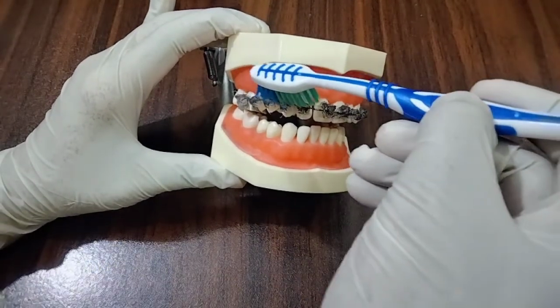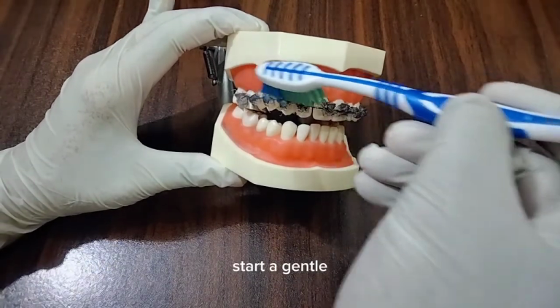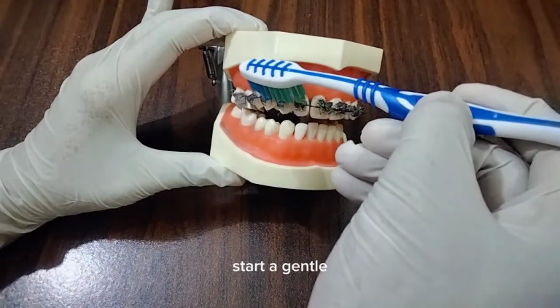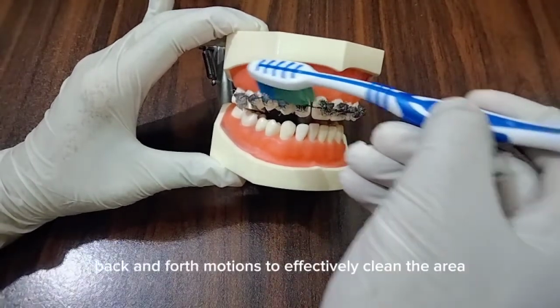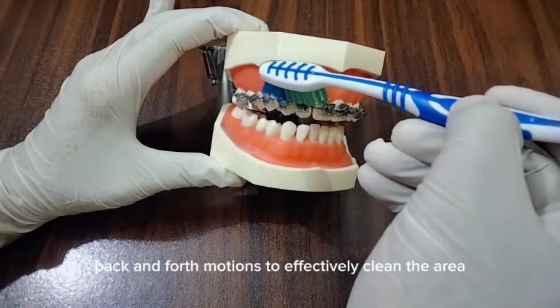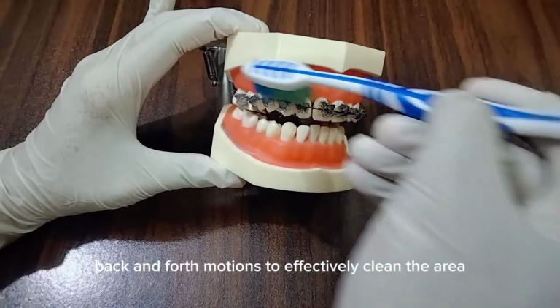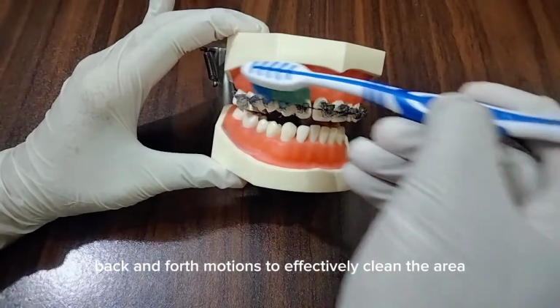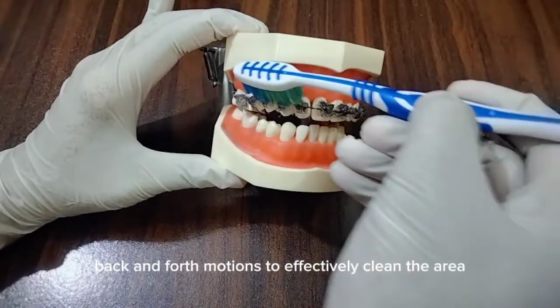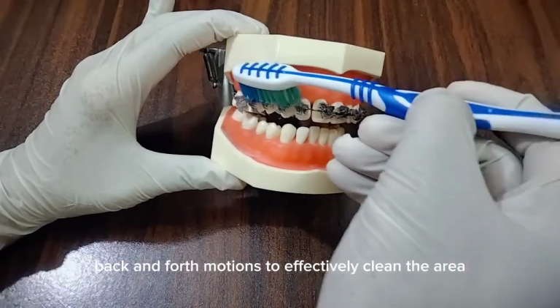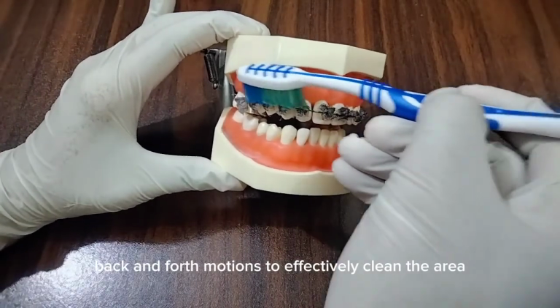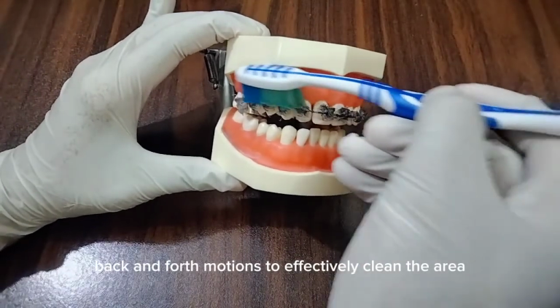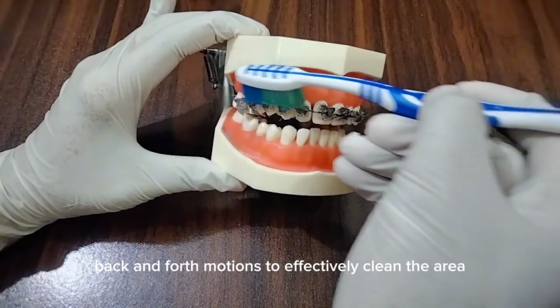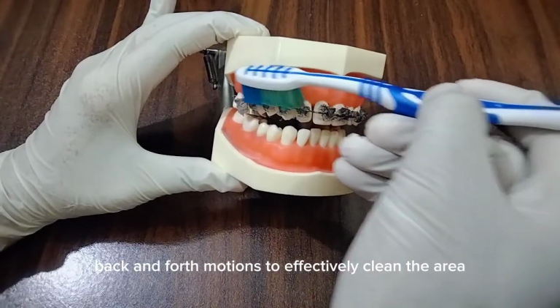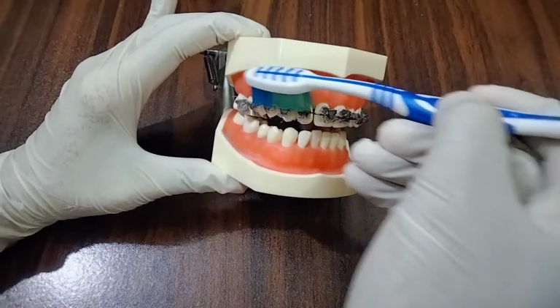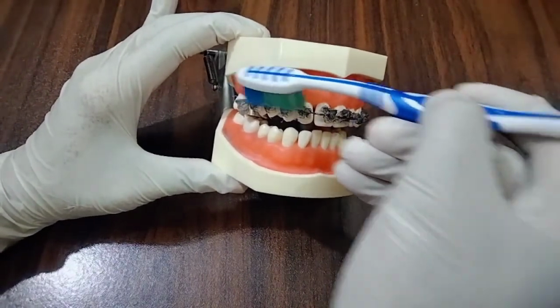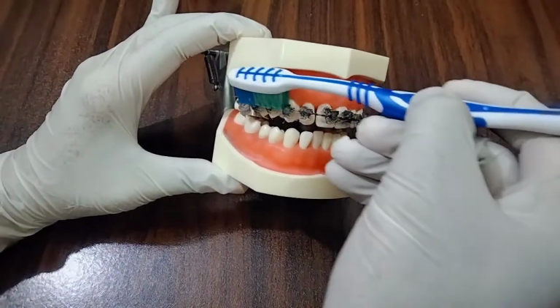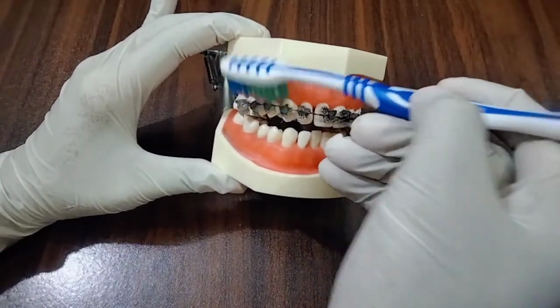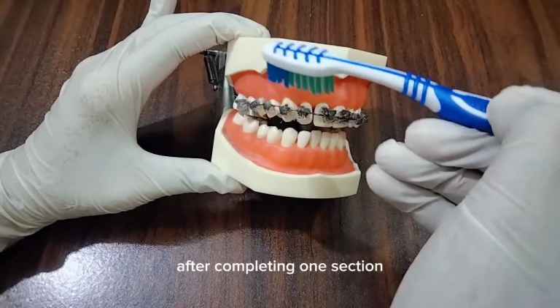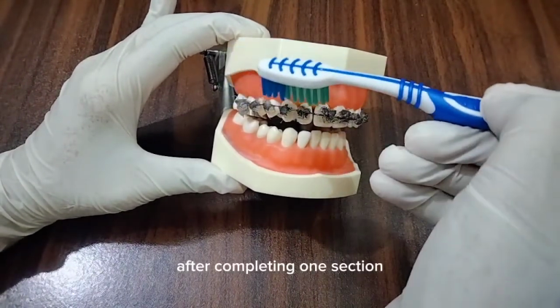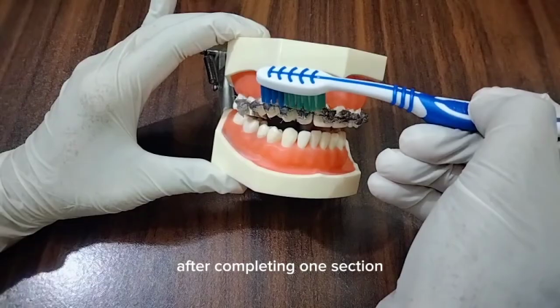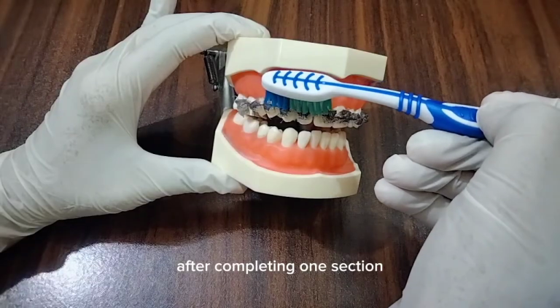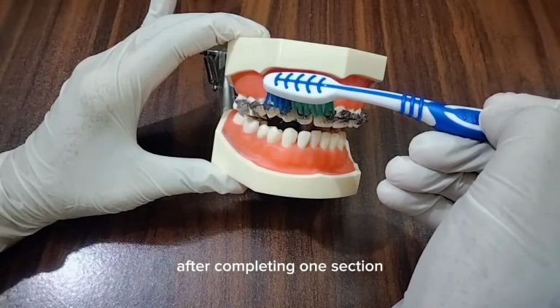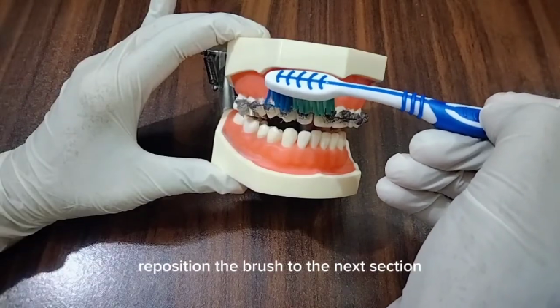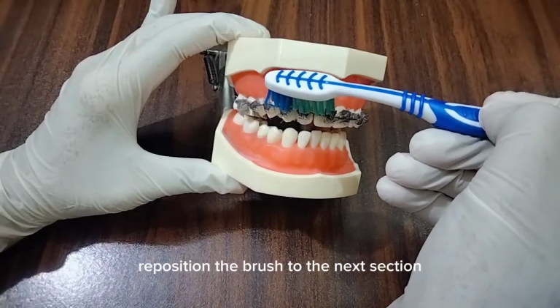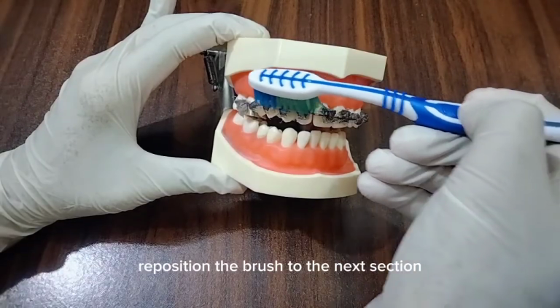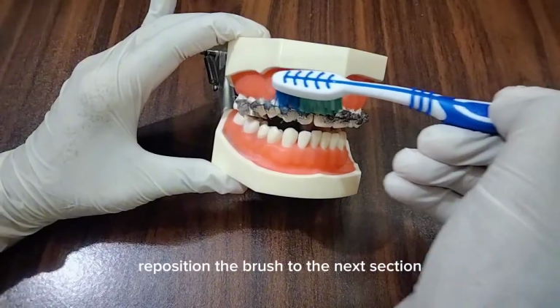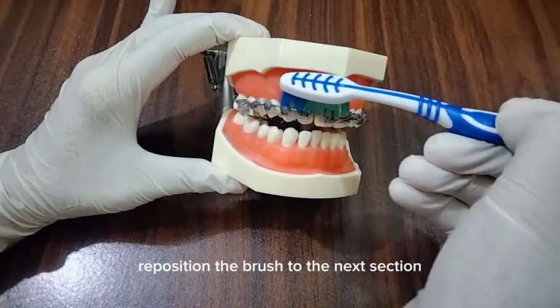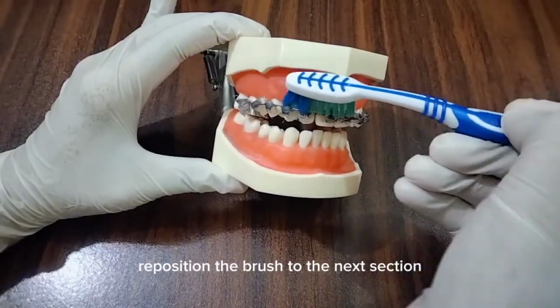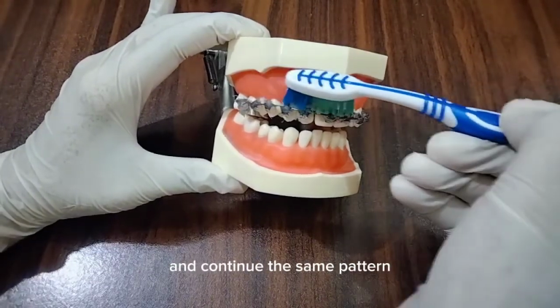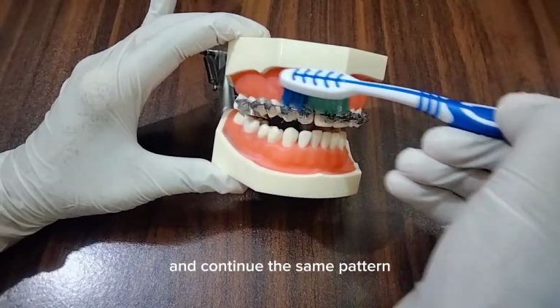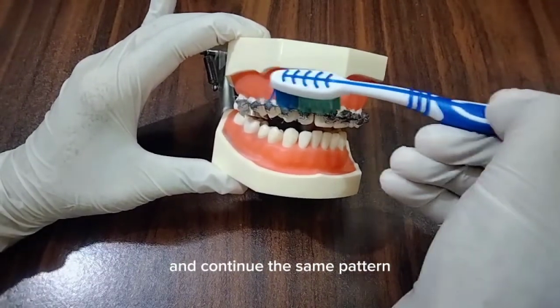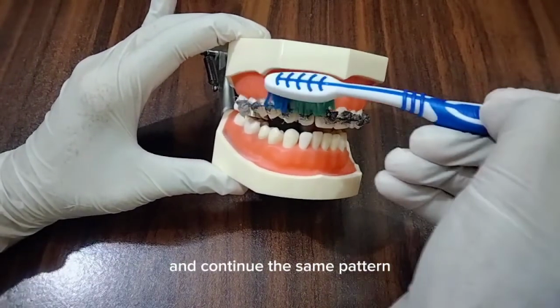Start gentle back and forth motions to effectively clean the area. After completing one section, reposition the brush to the next section and continue the same pattern.